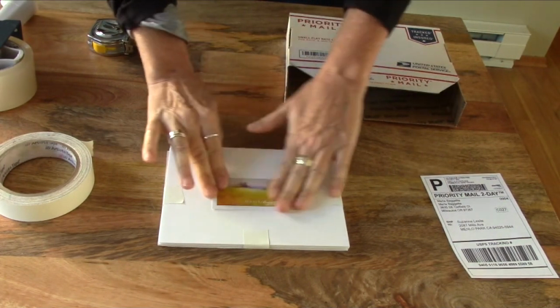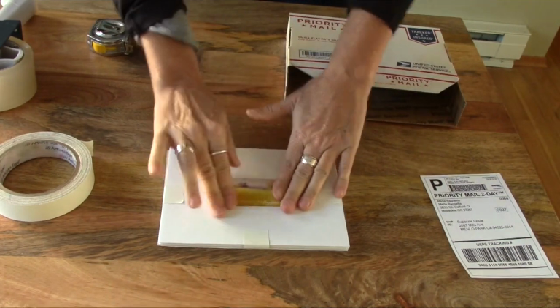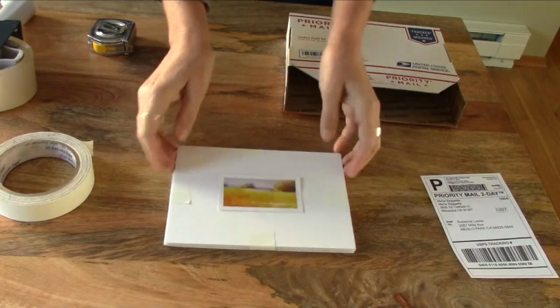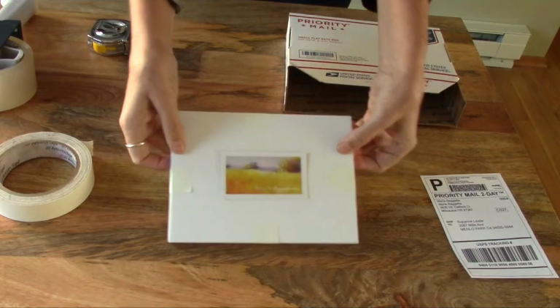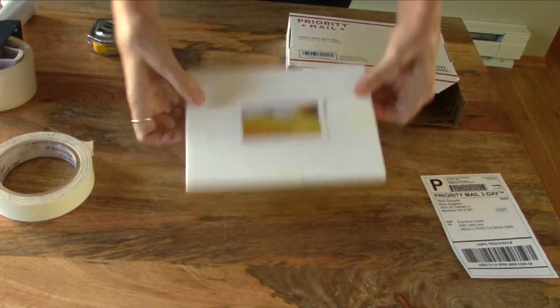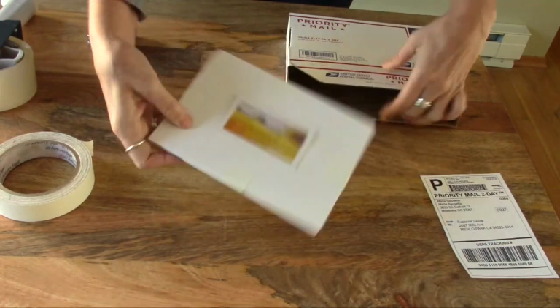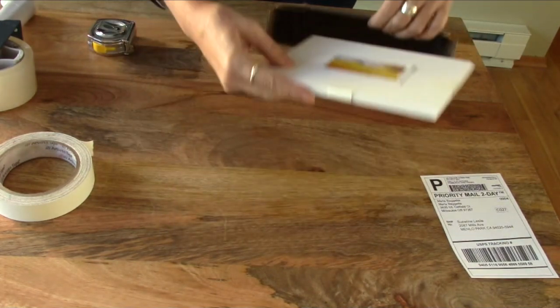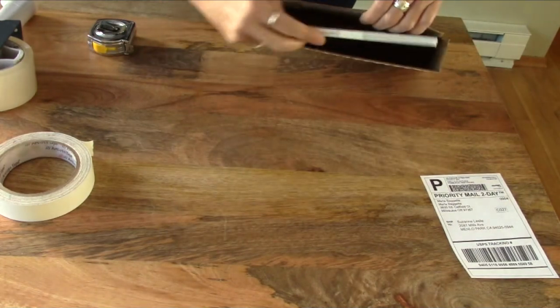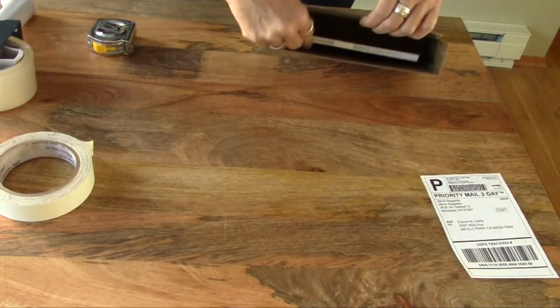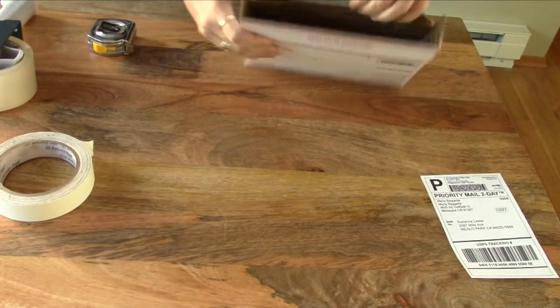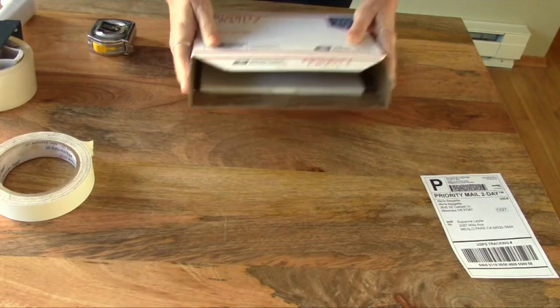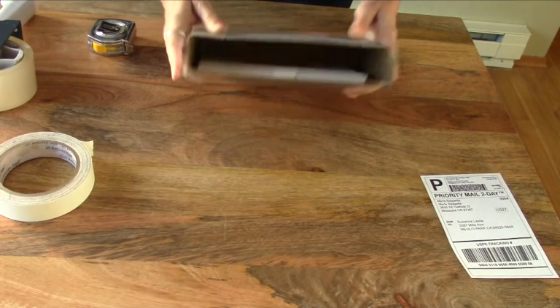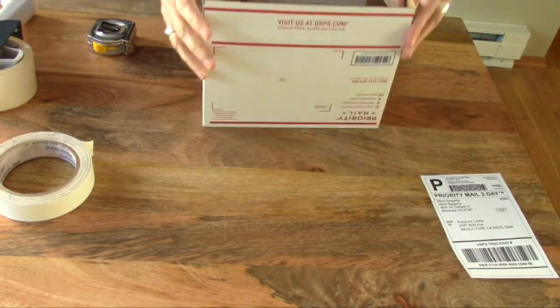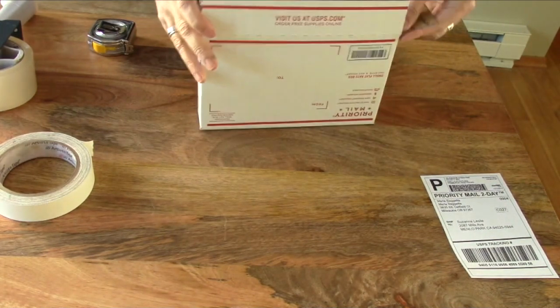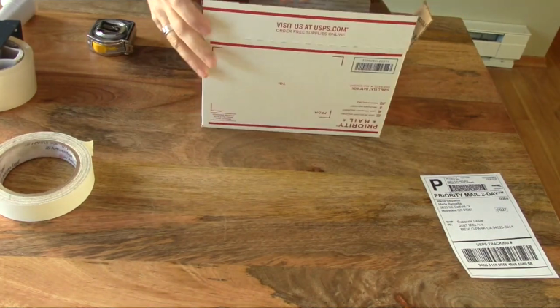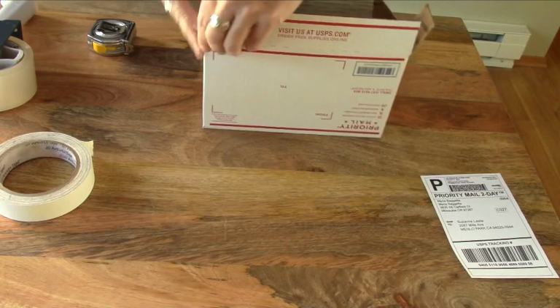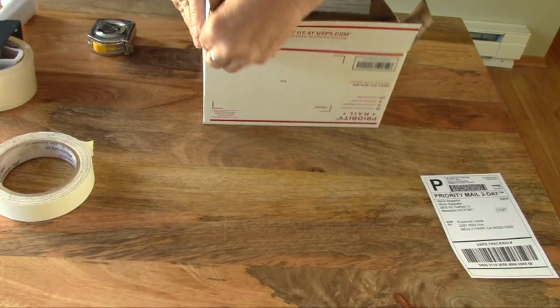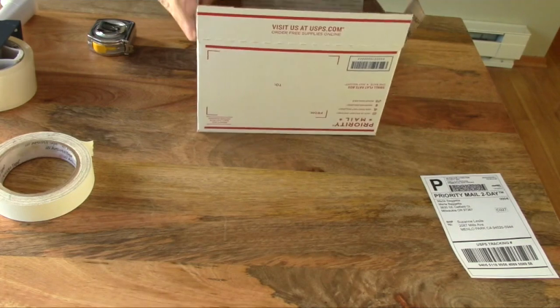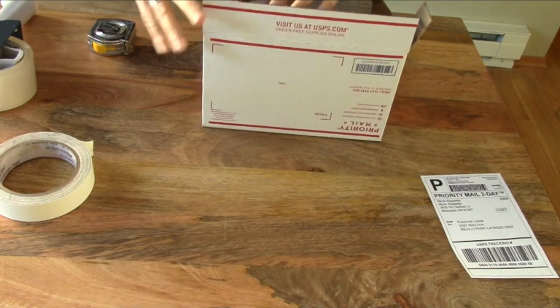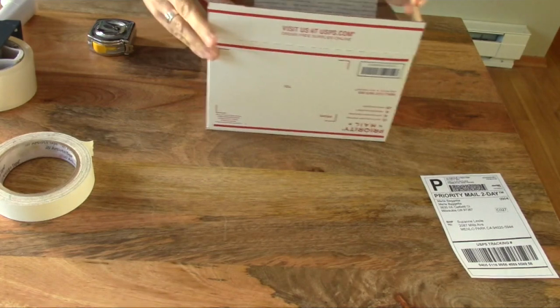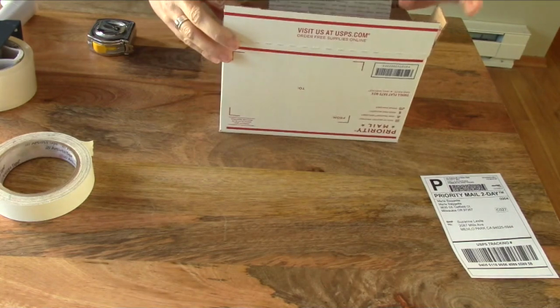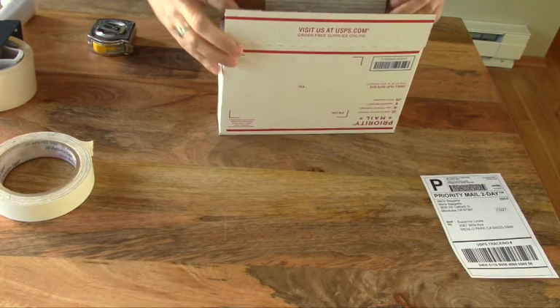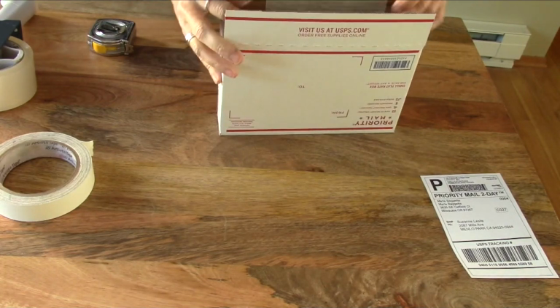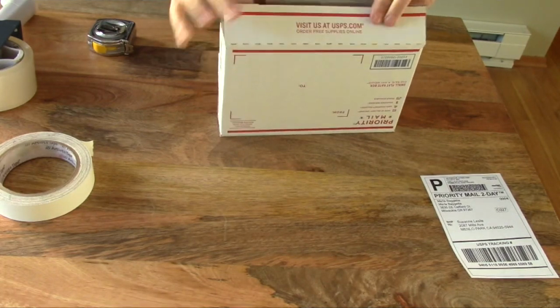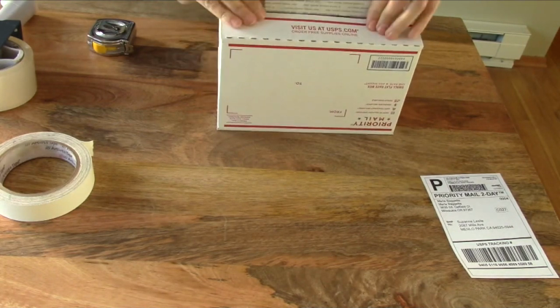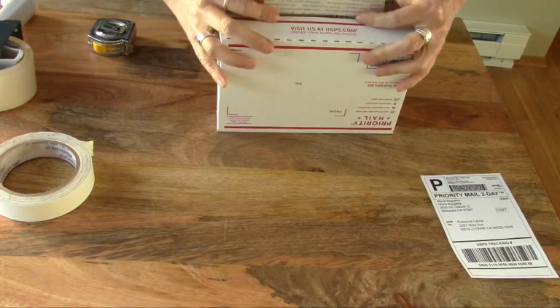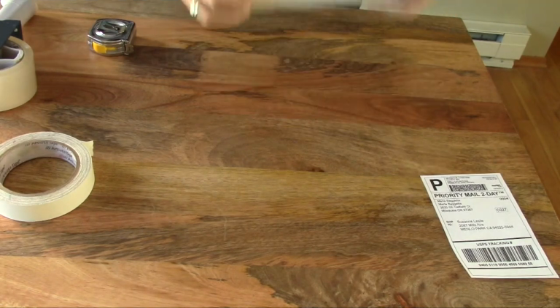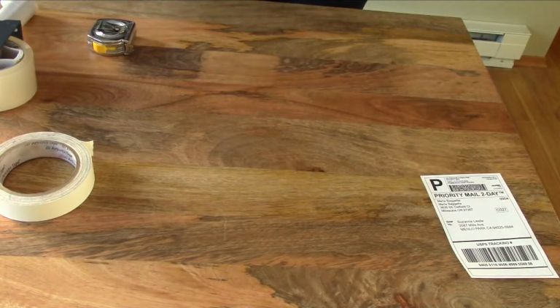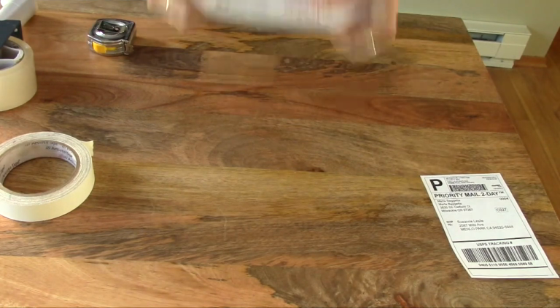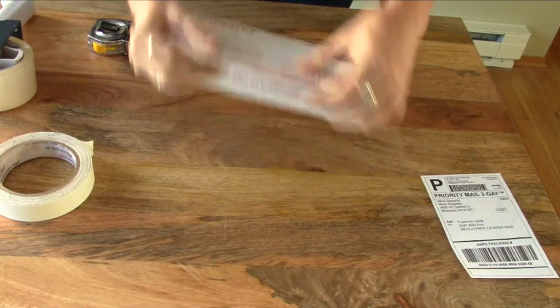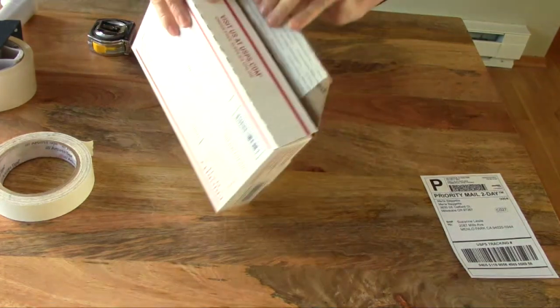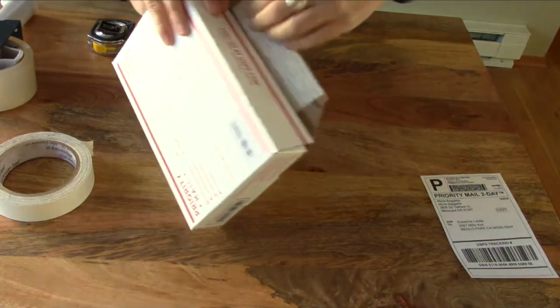The business card looks nice in there, and that is a really easy and safe way to ship your pastels.